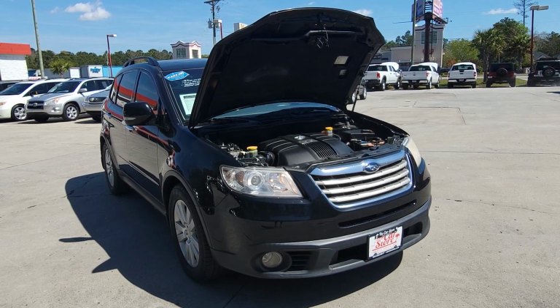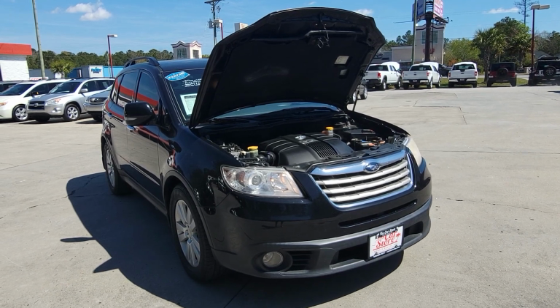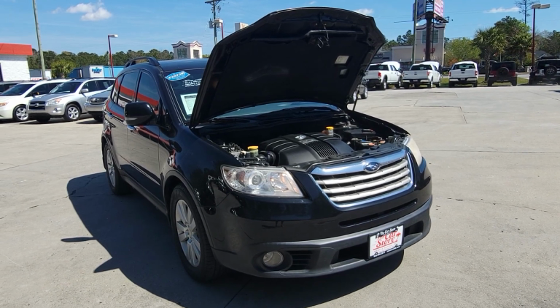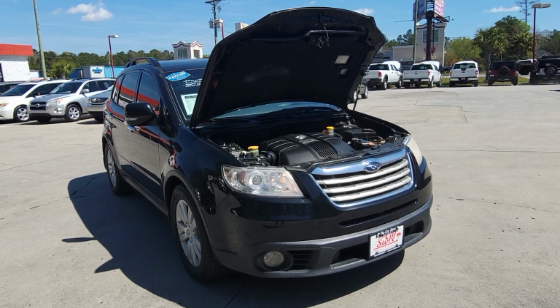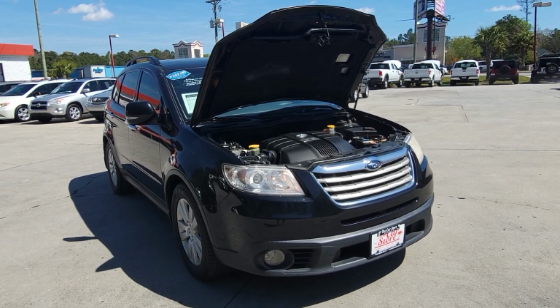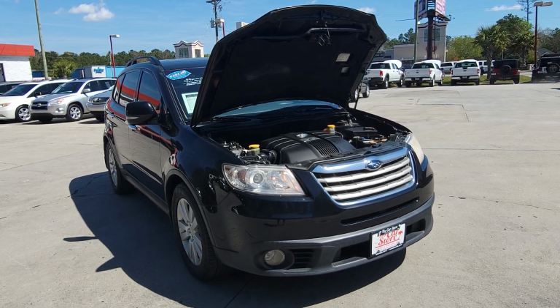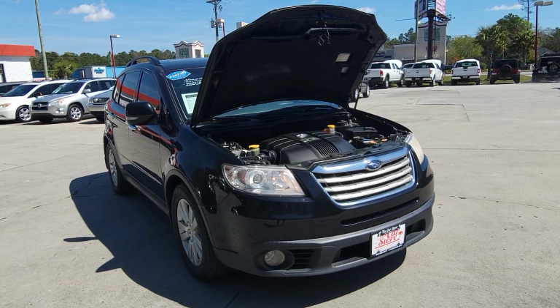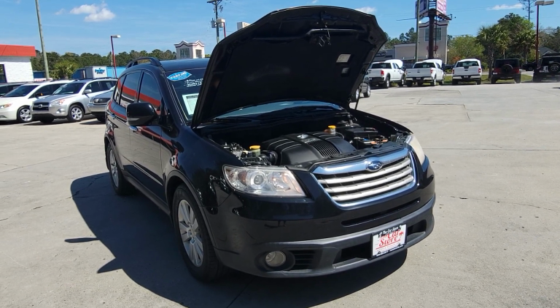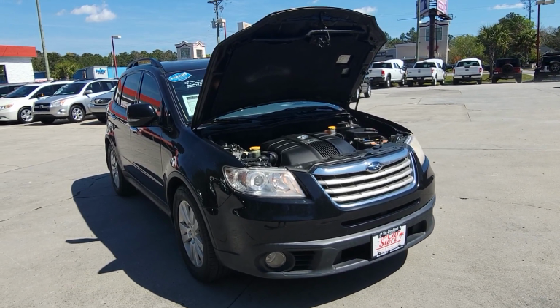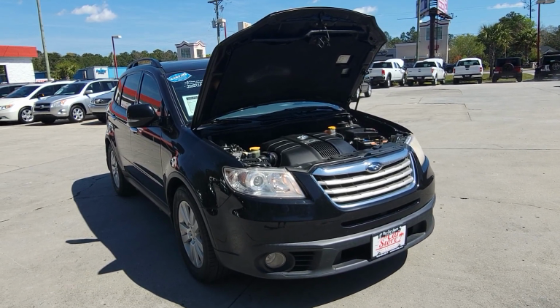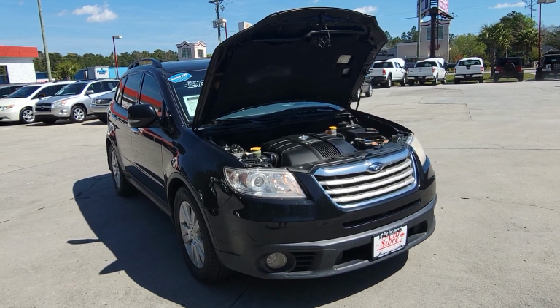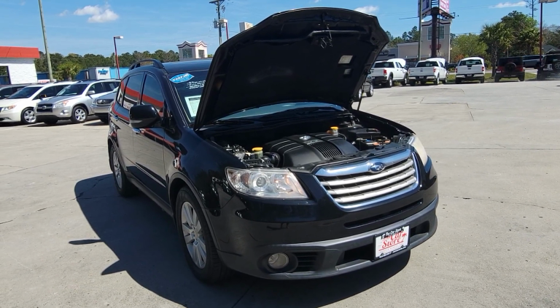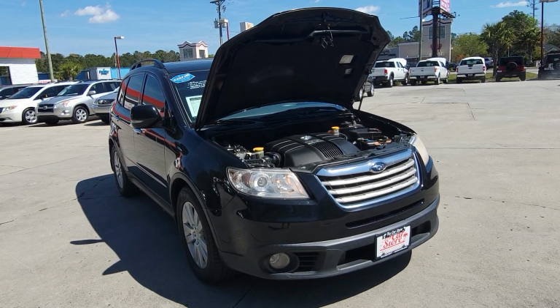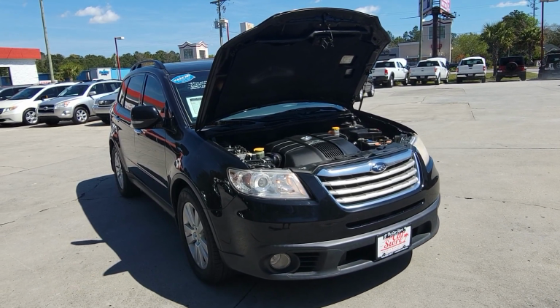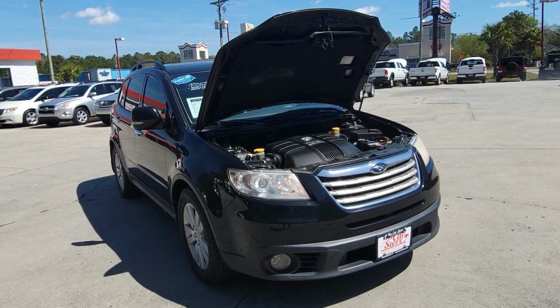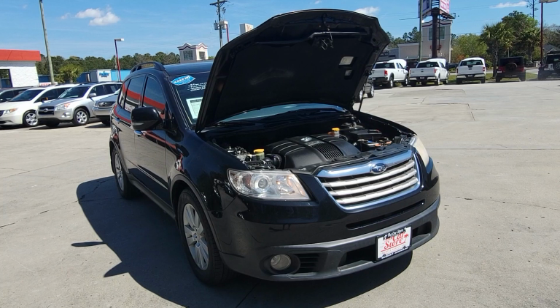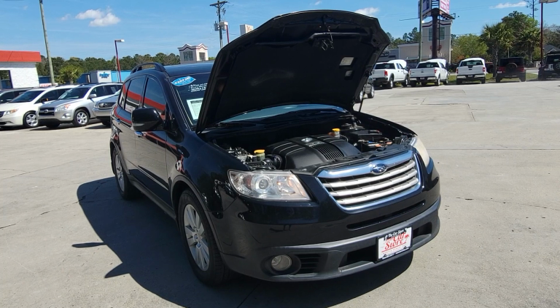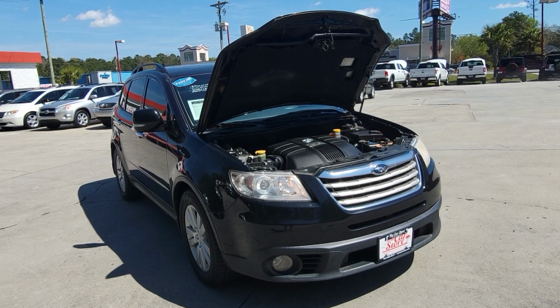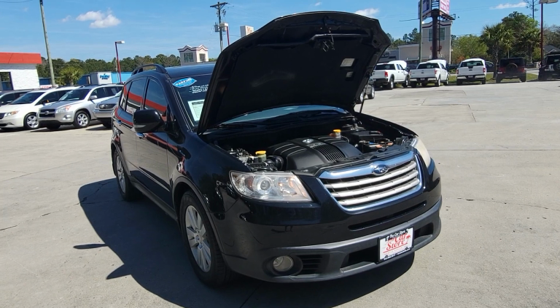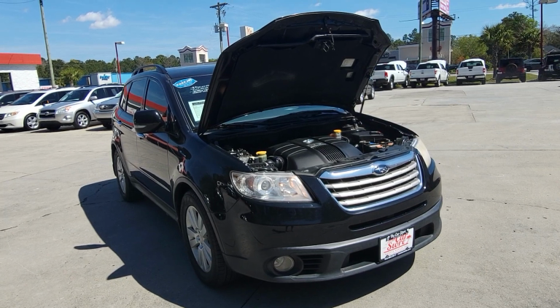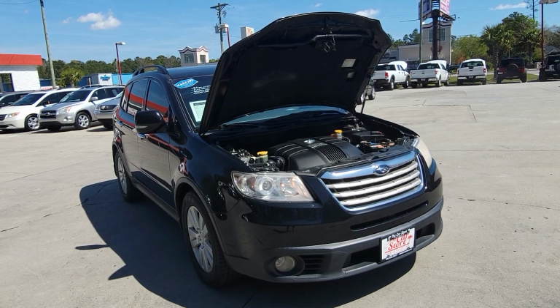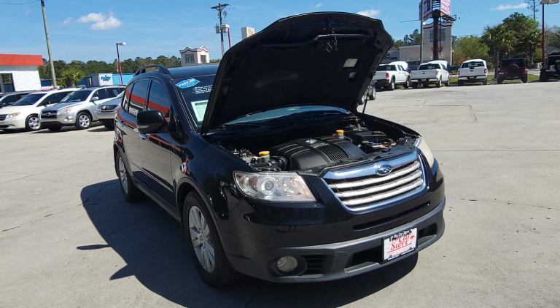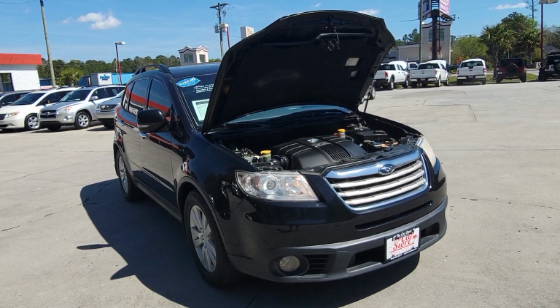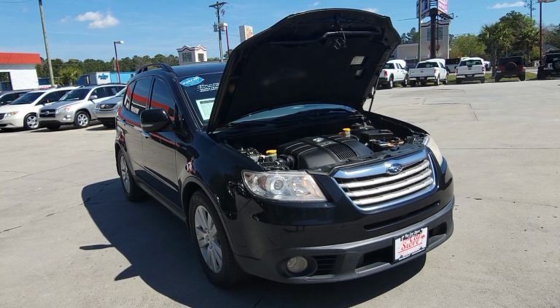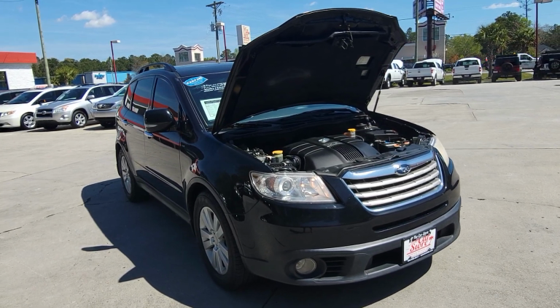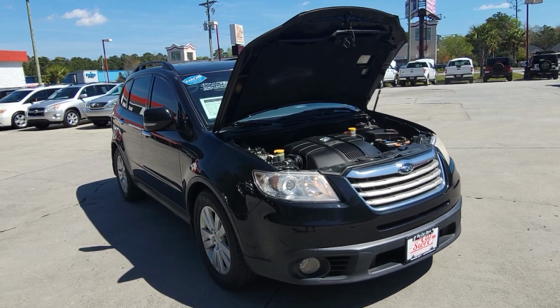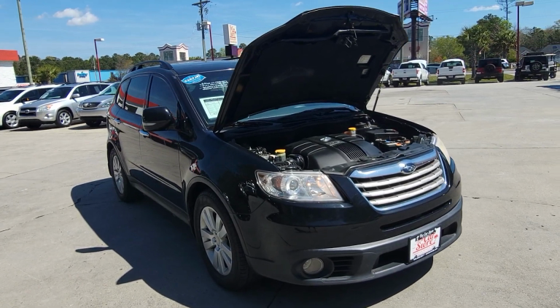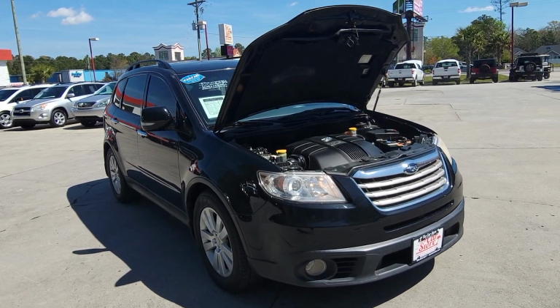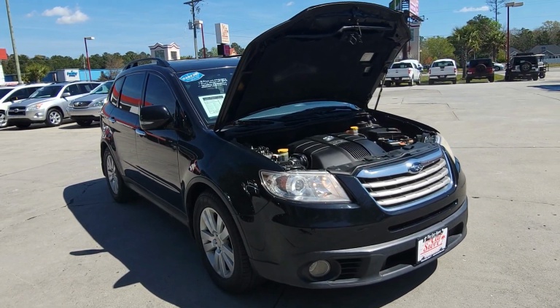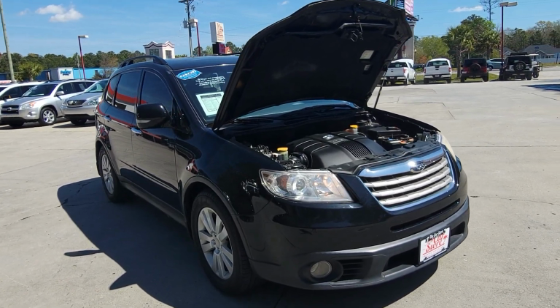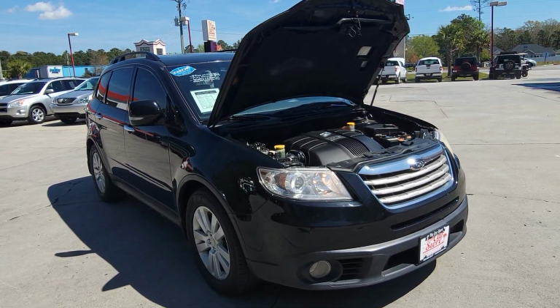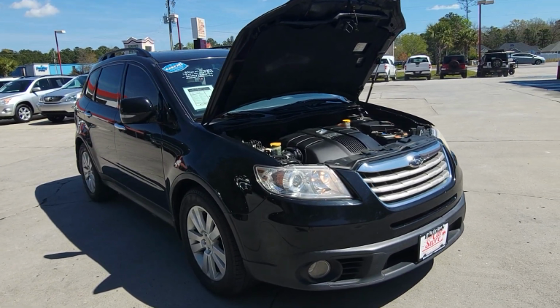Here we have a 2008 Subaru Tribeca with about 179,000 miles, going for $12,495.